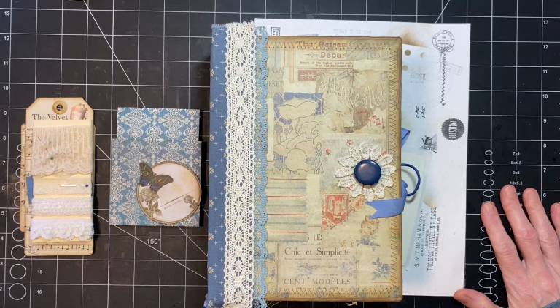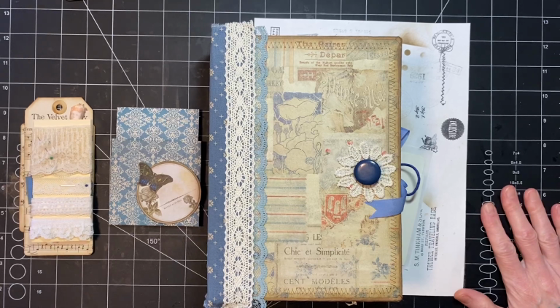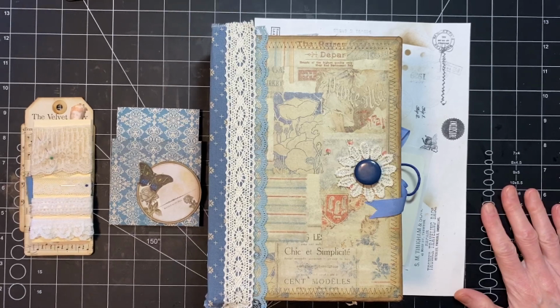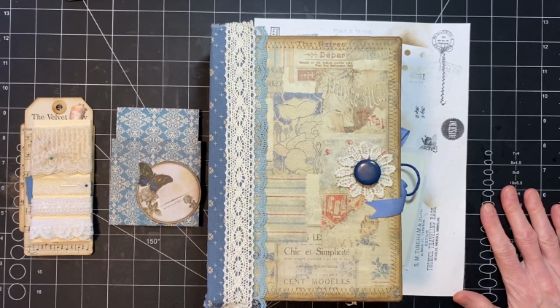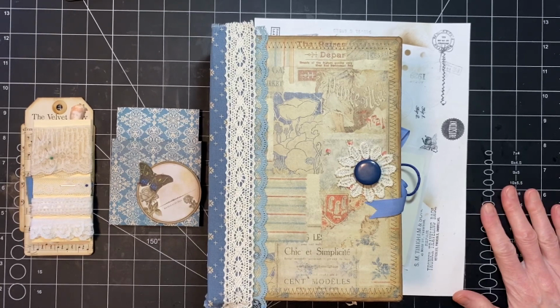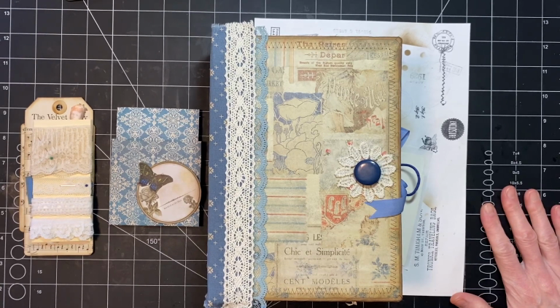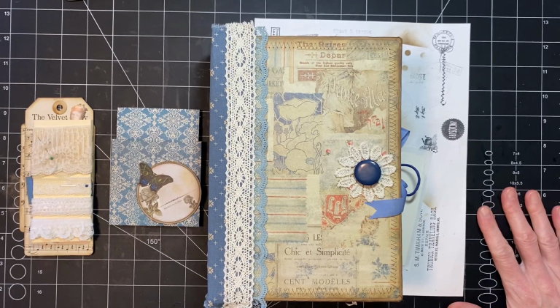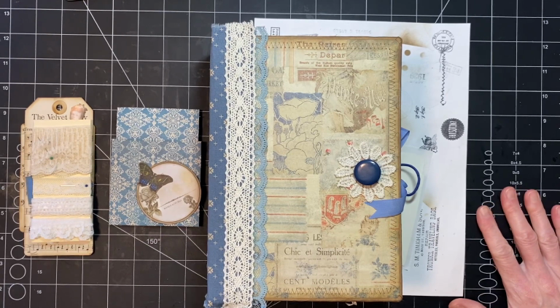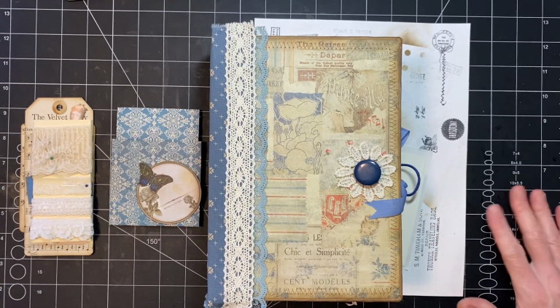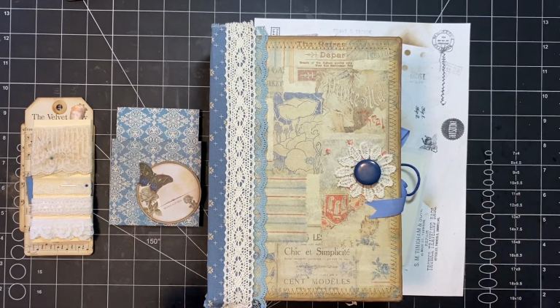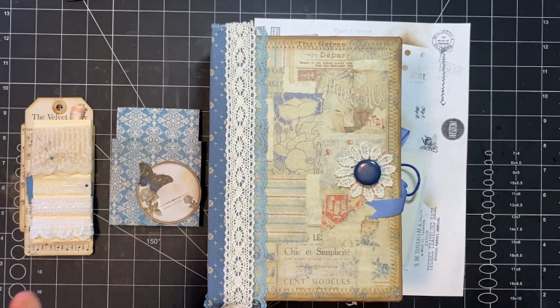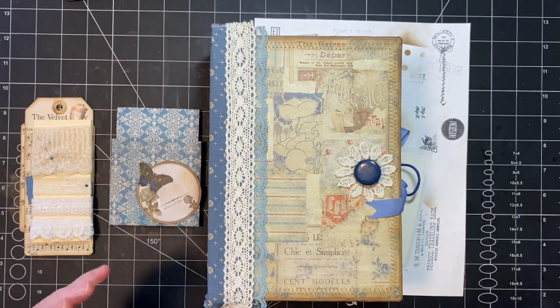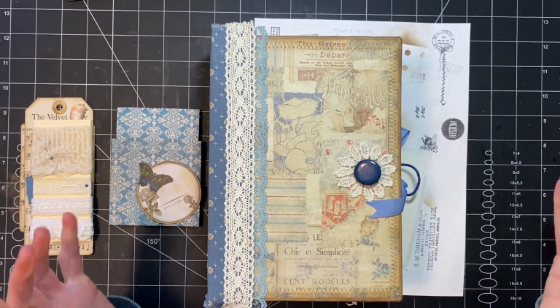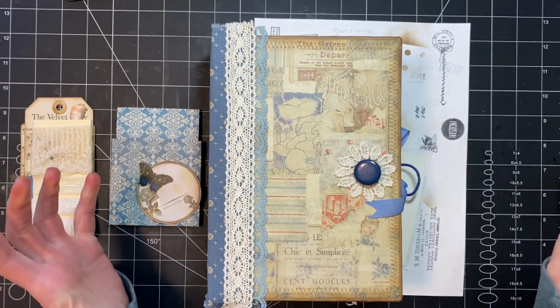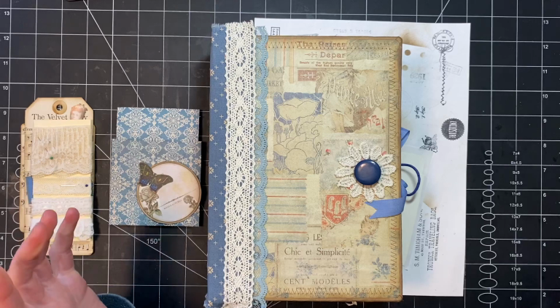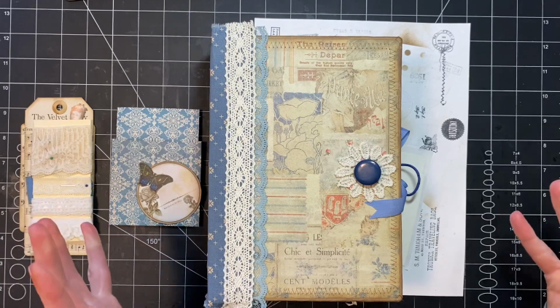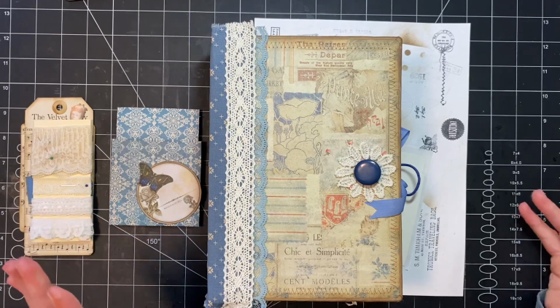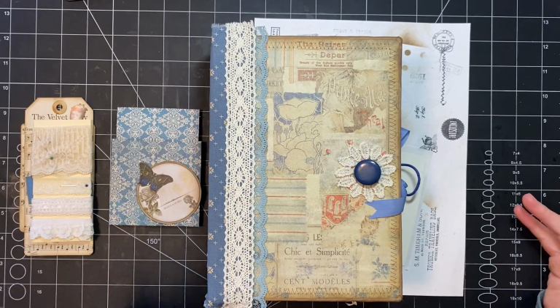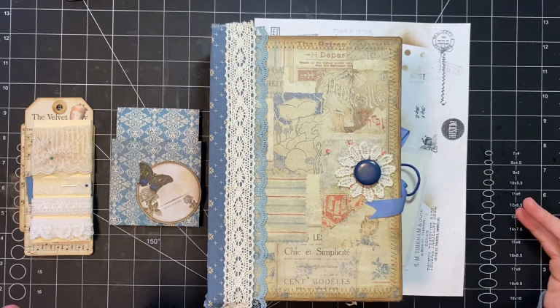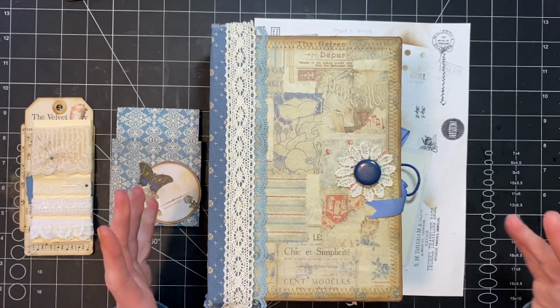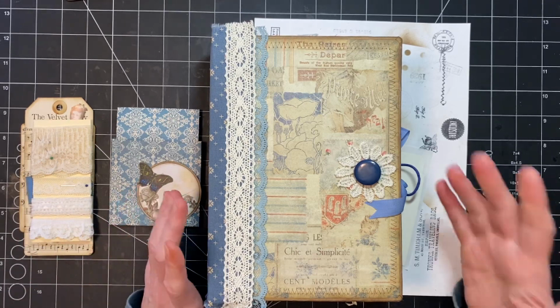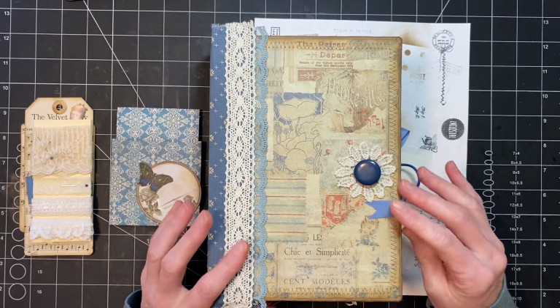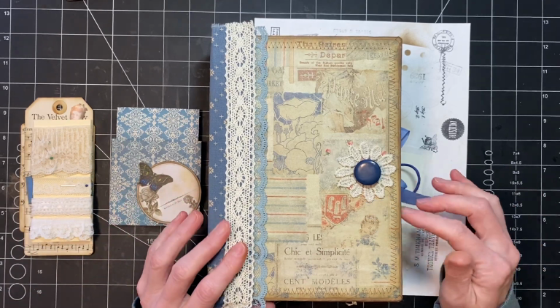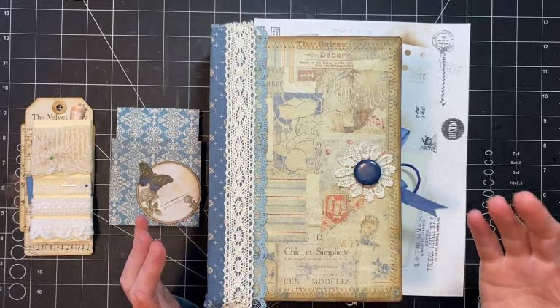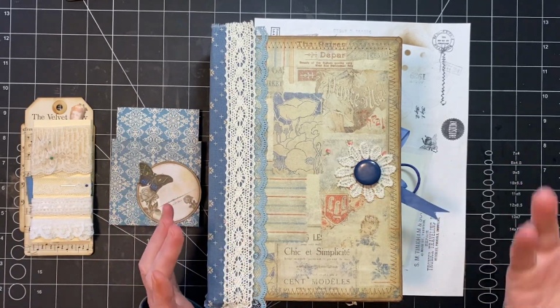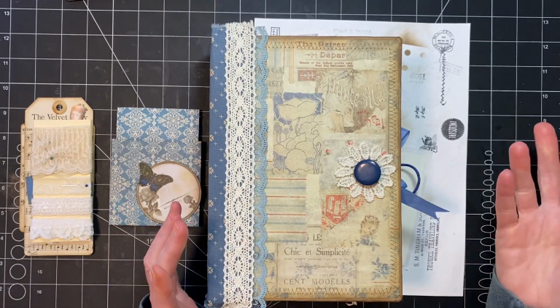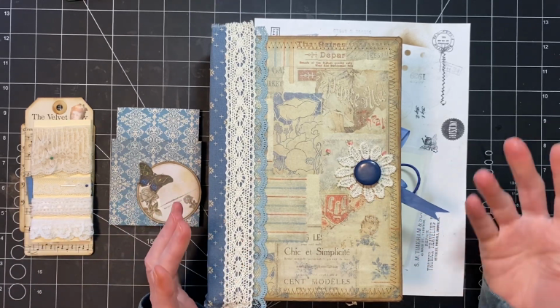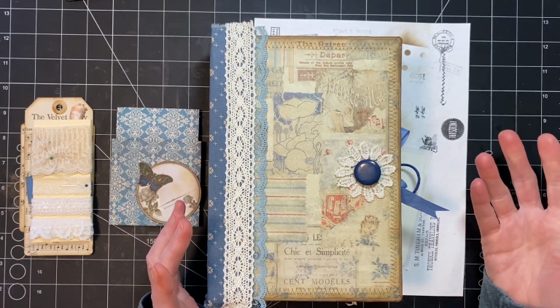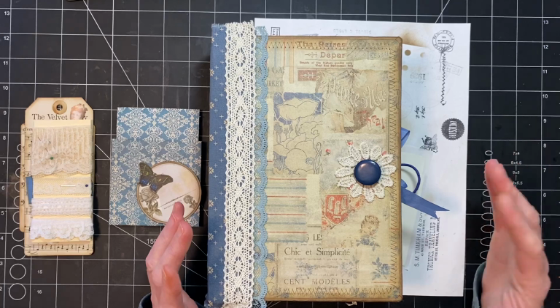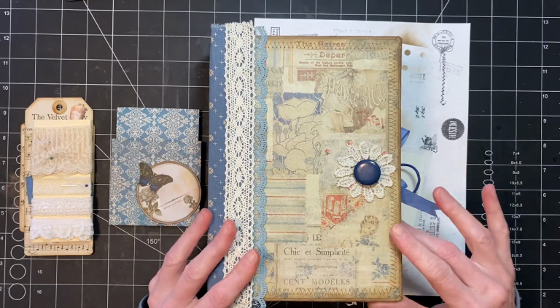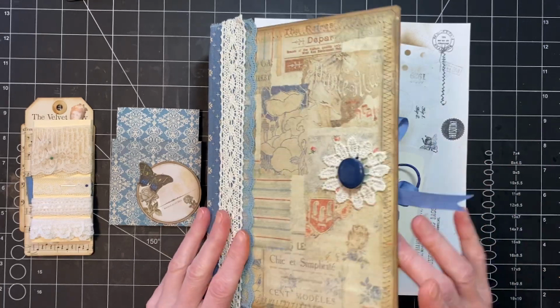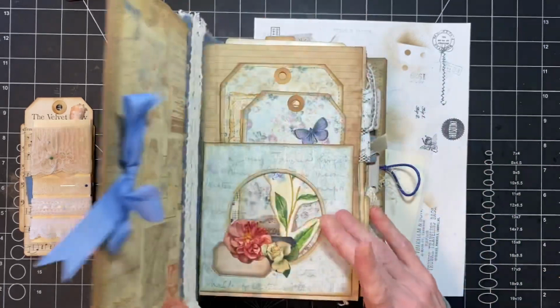Hi you guys, it's Stephanie with Coffee, Paper, Scissors. It is Pocket Wednesday, would you believe. I am almost finished — in fact, this will be the end of this book.